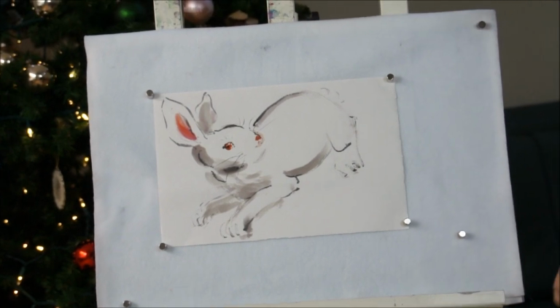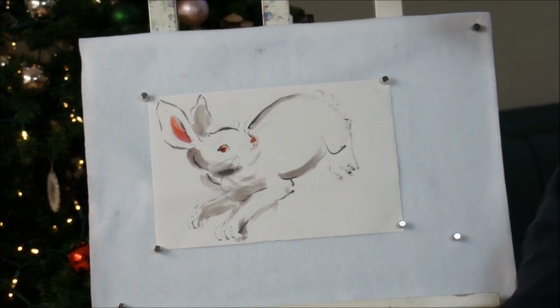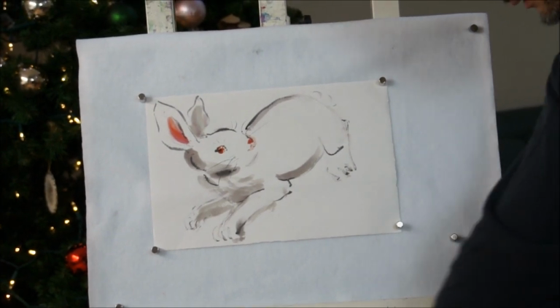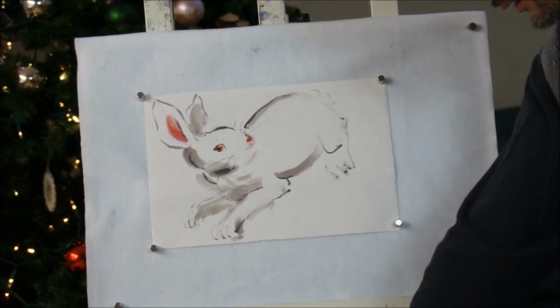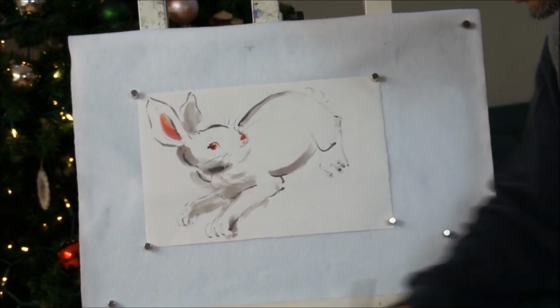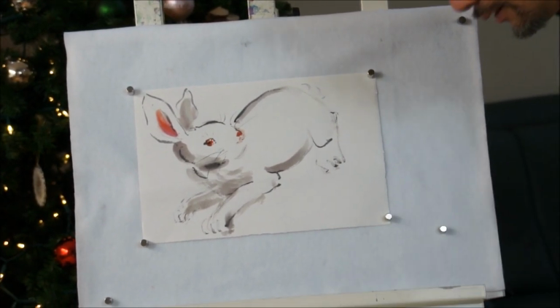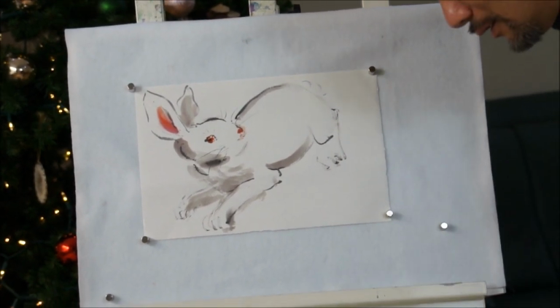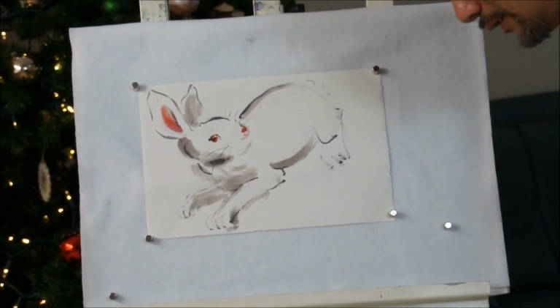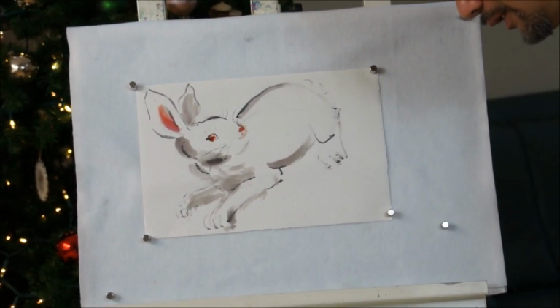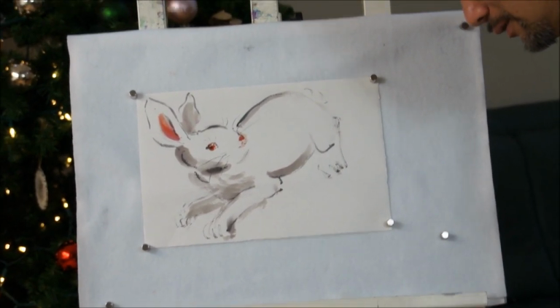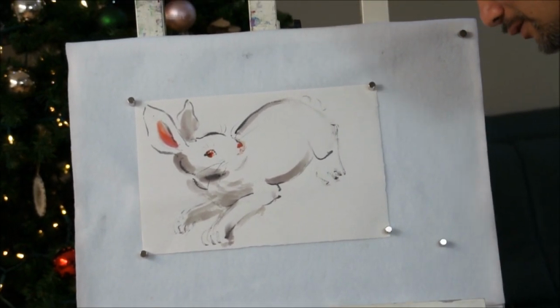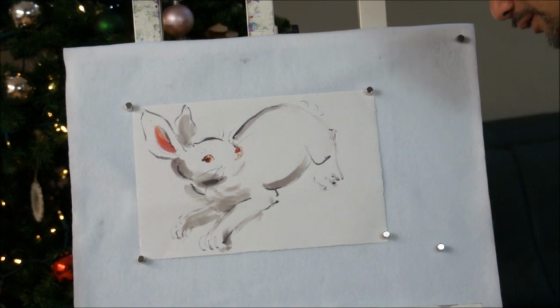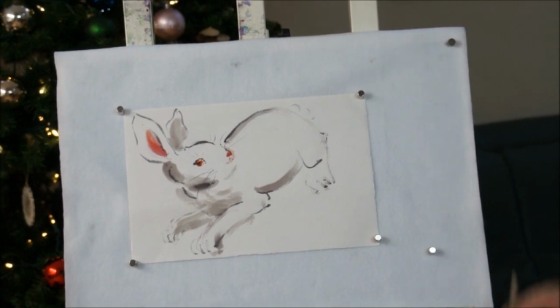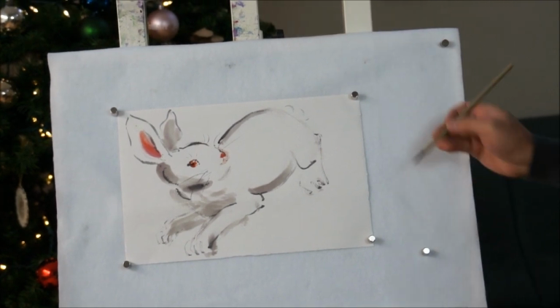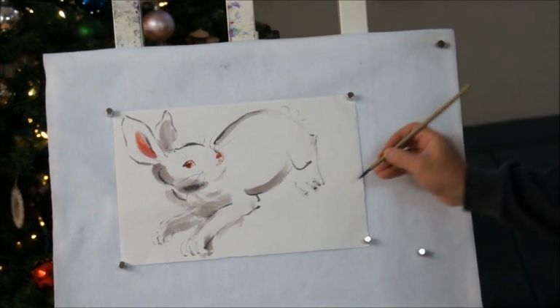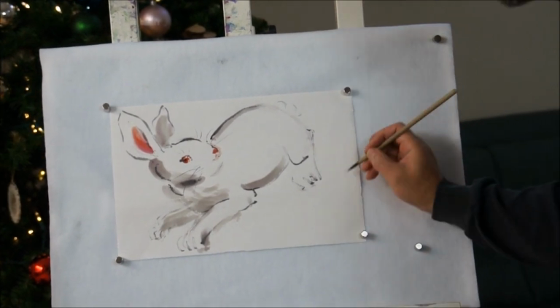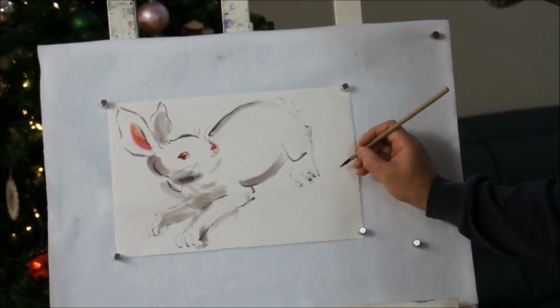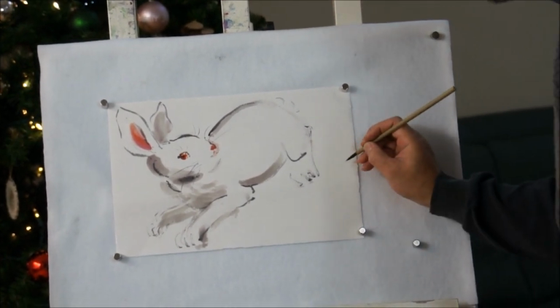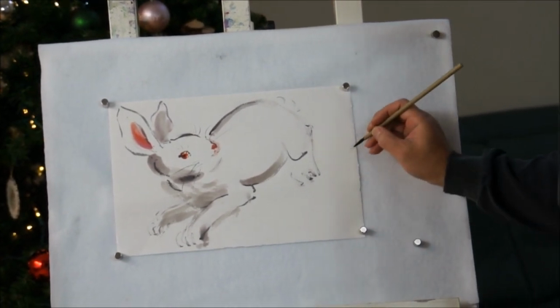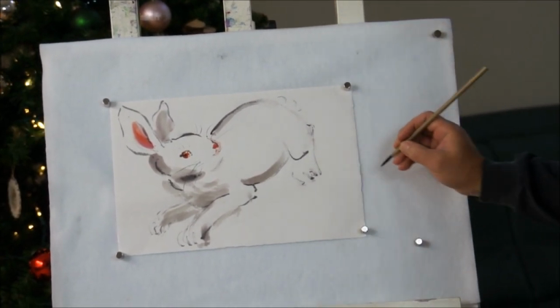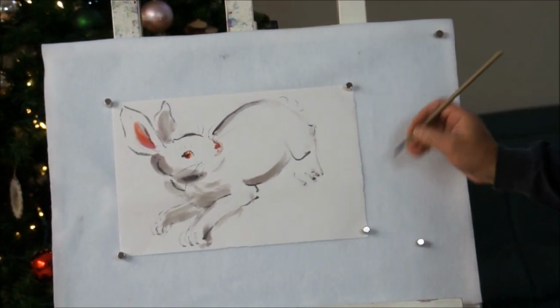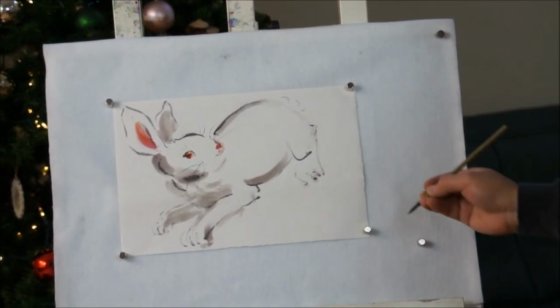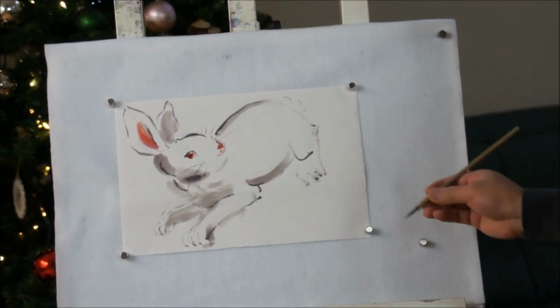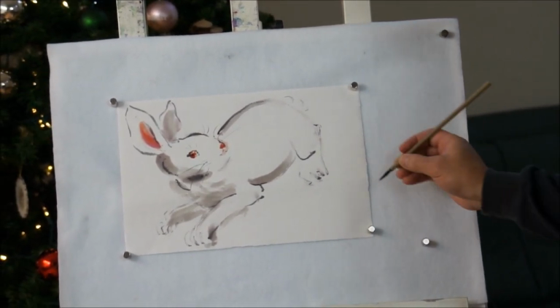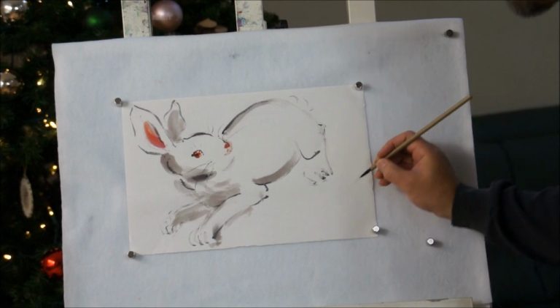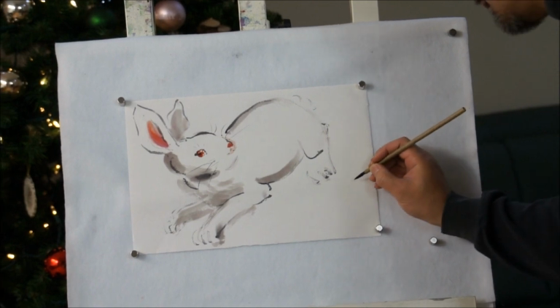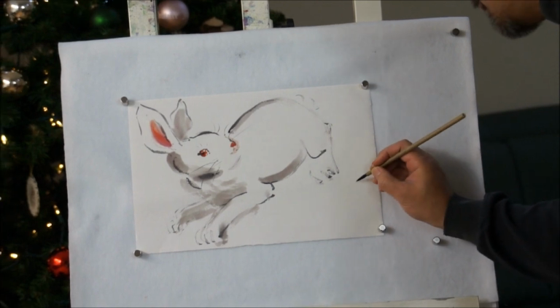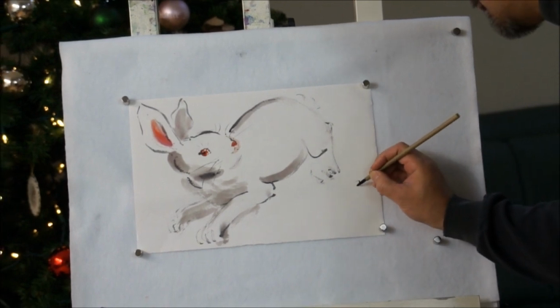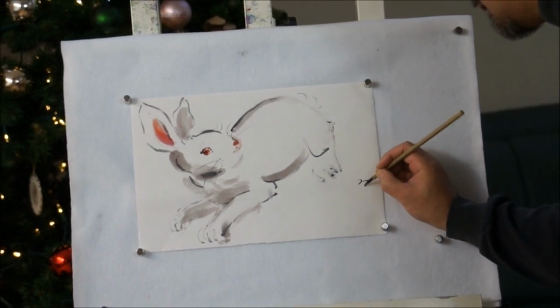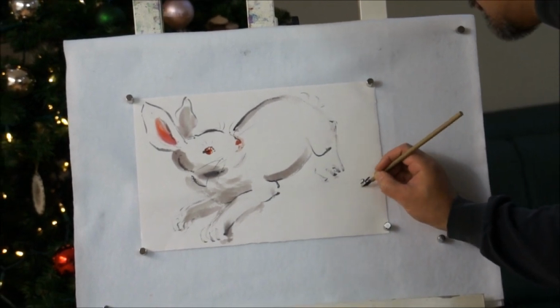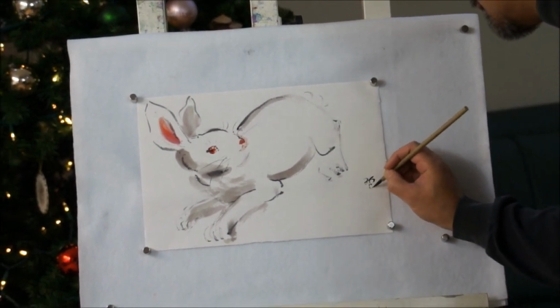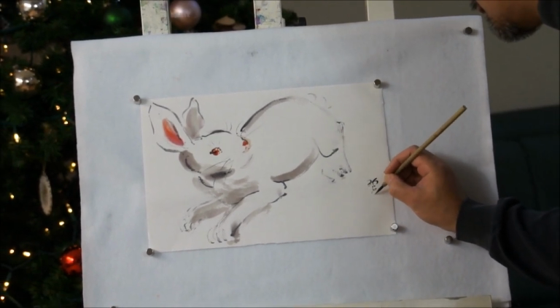Now I'm going to sign it and date it. It's not the New Year yet, so I'm just going to sign it.